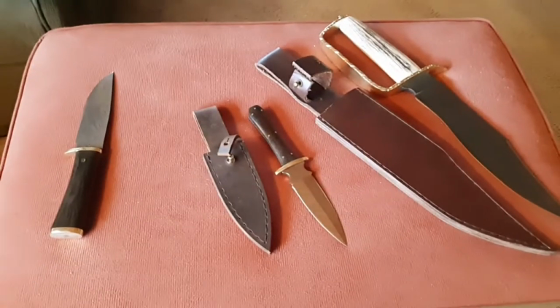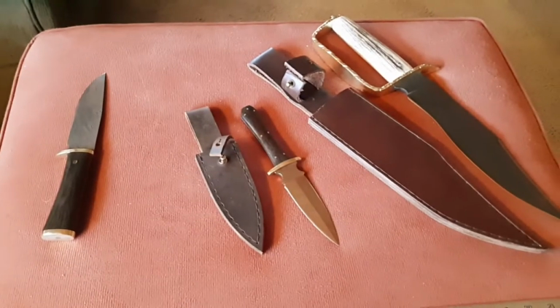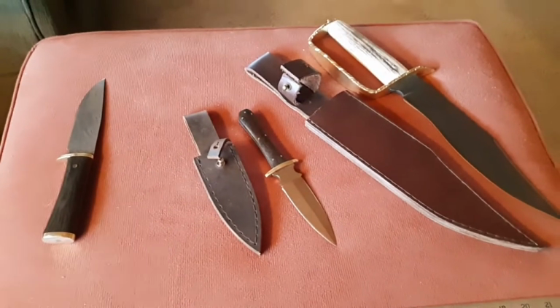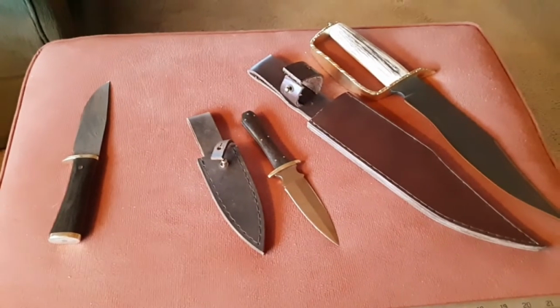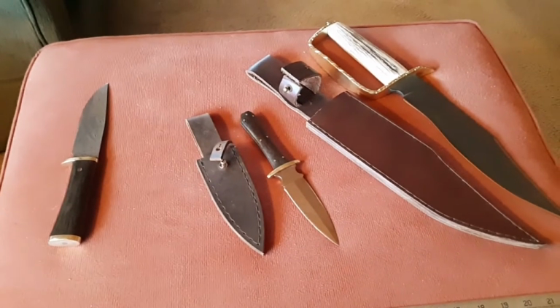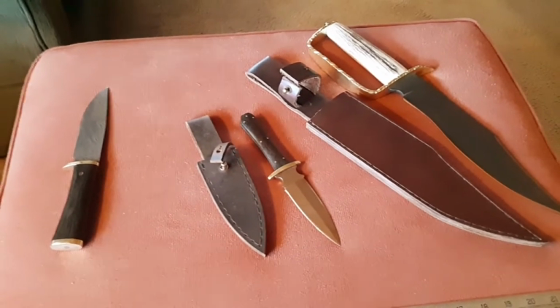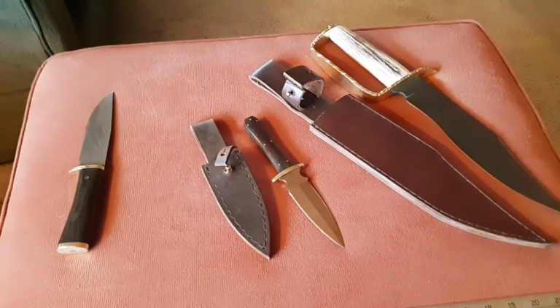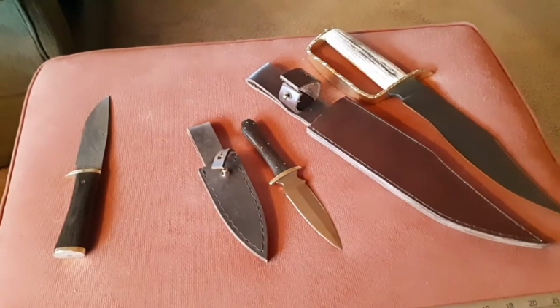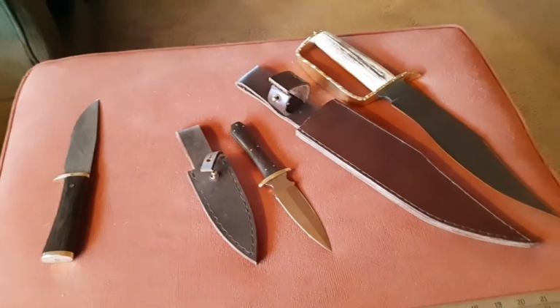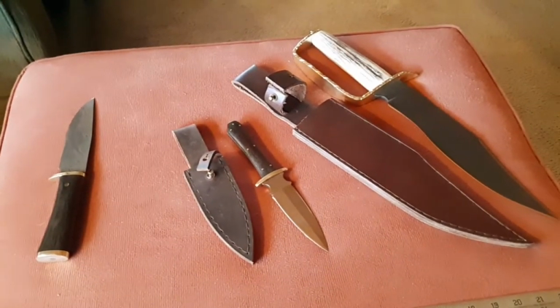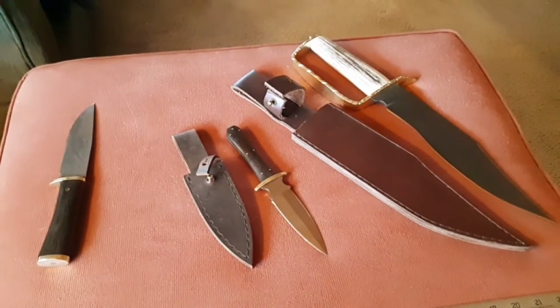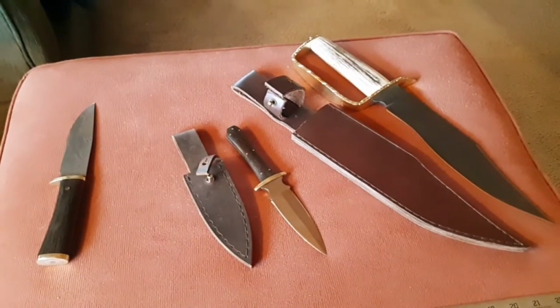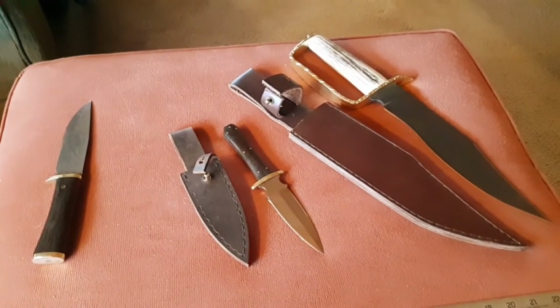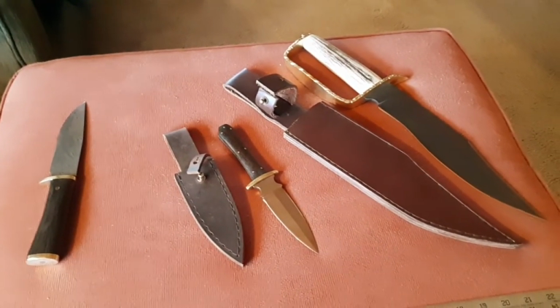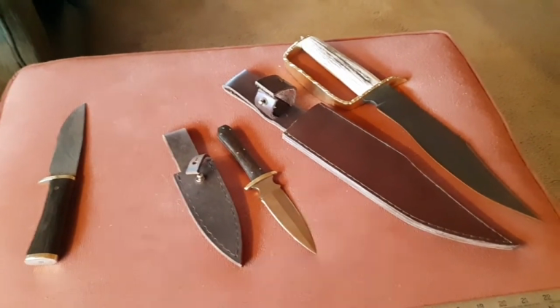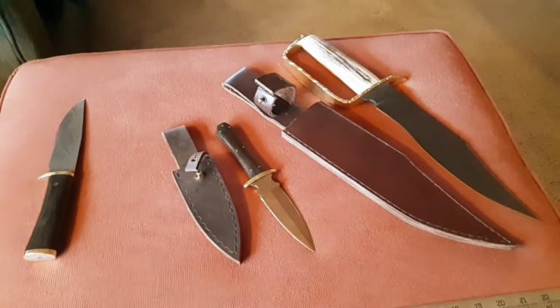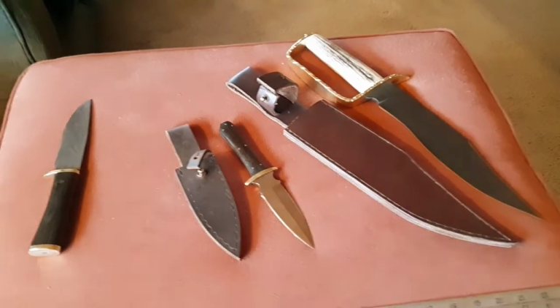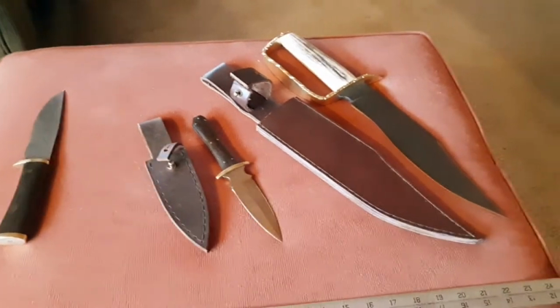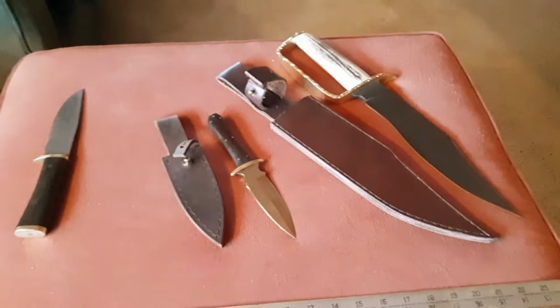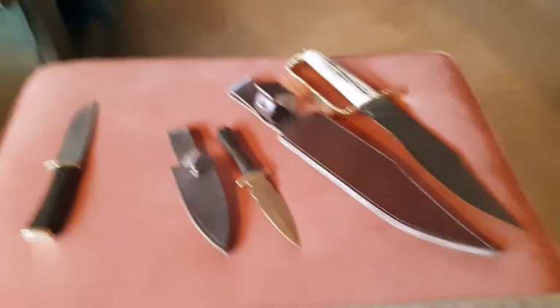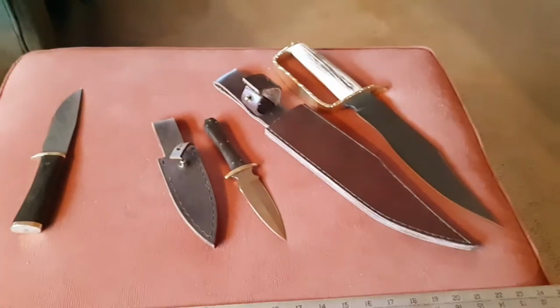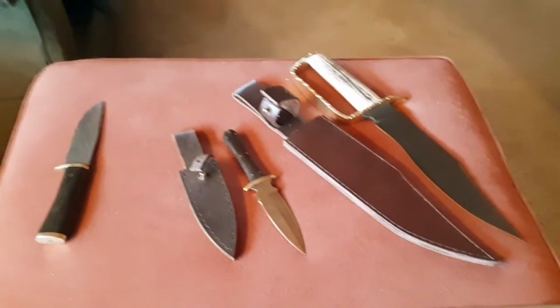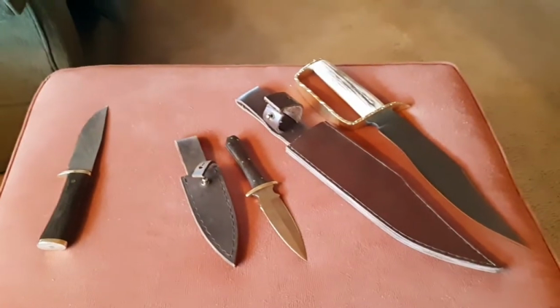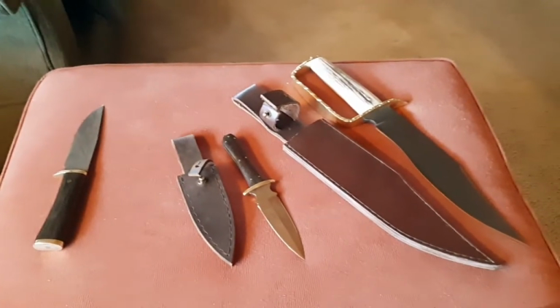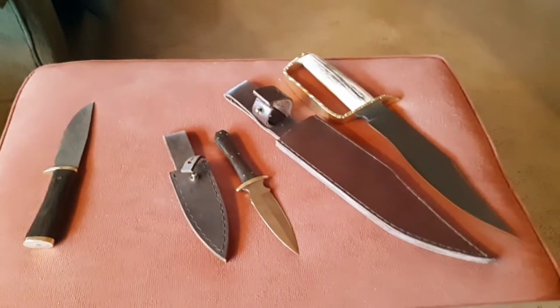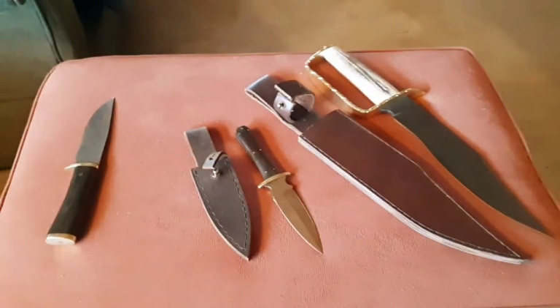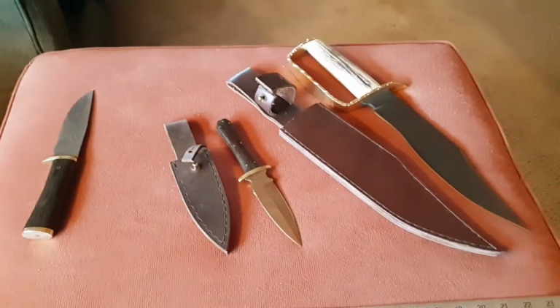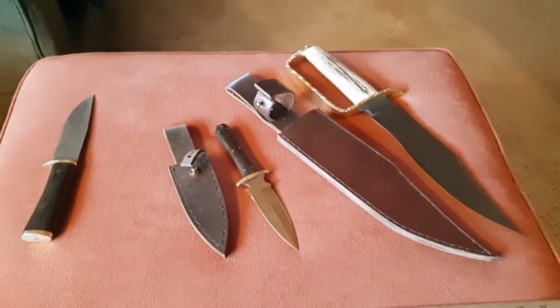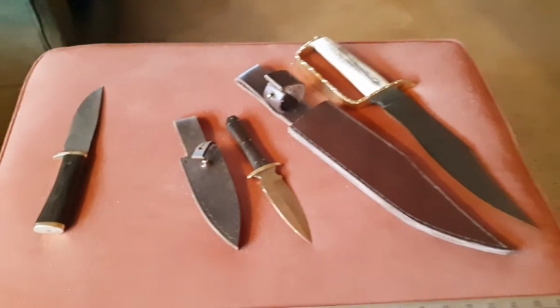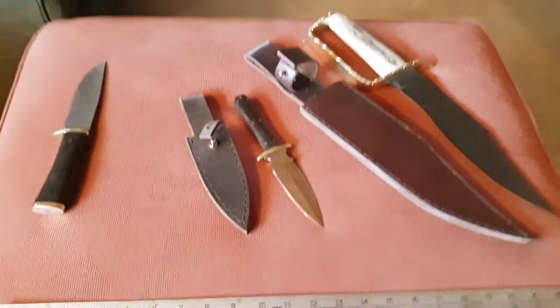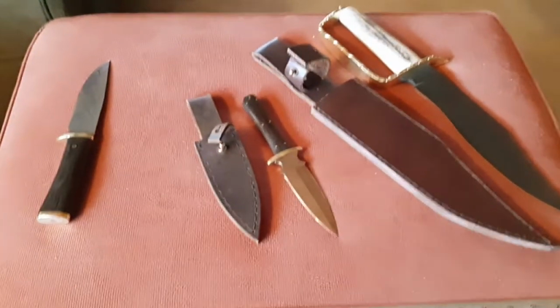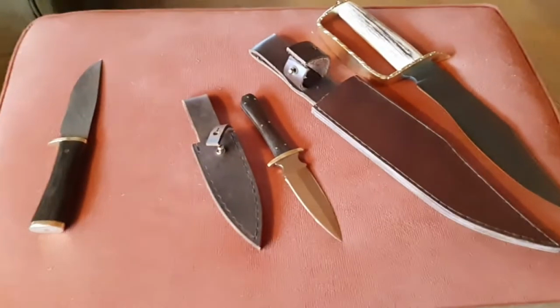Okay, it's January 29, 2022, and I got some knives here to sell that I made, if anybody is interested.